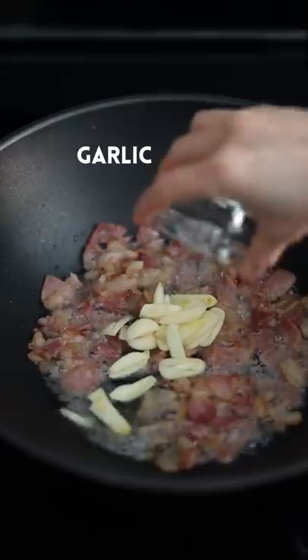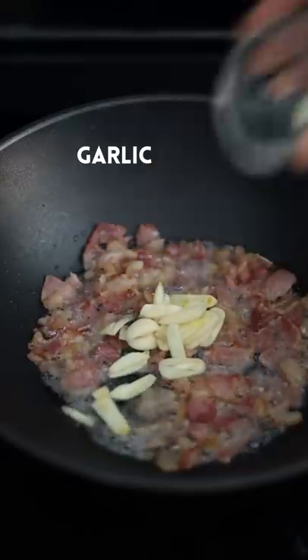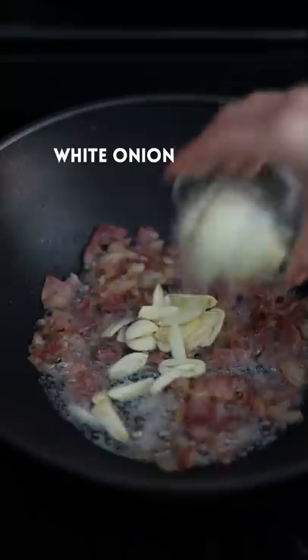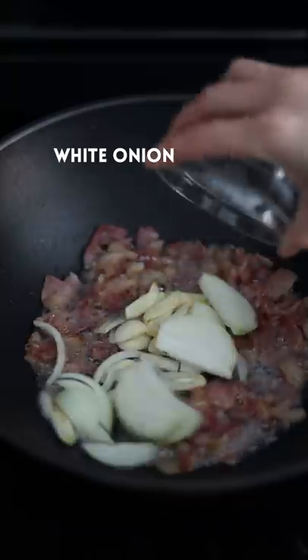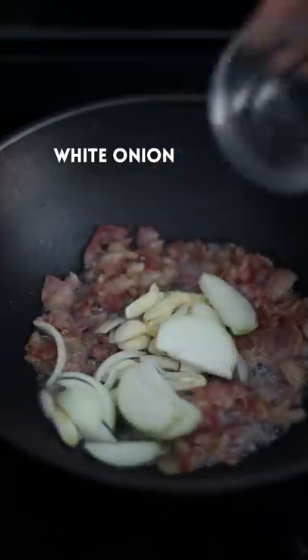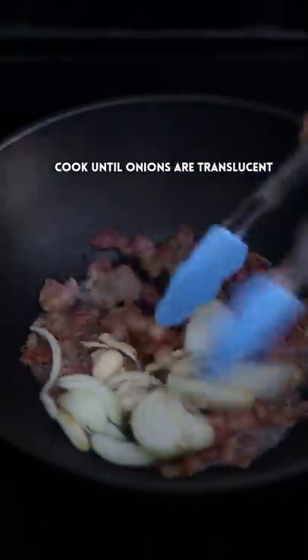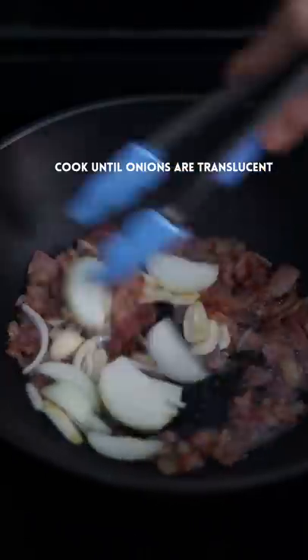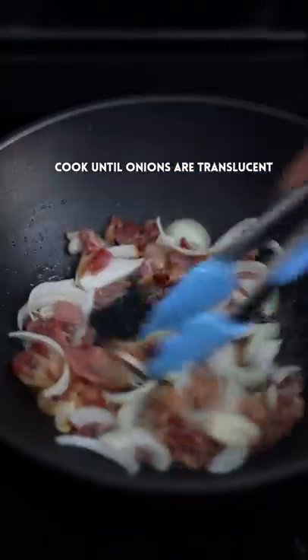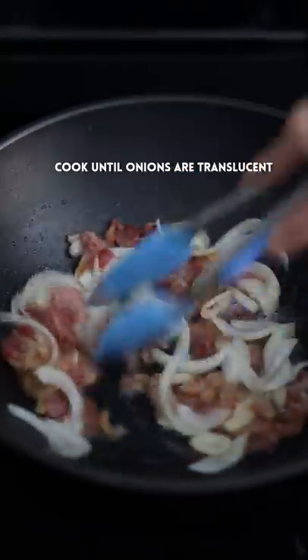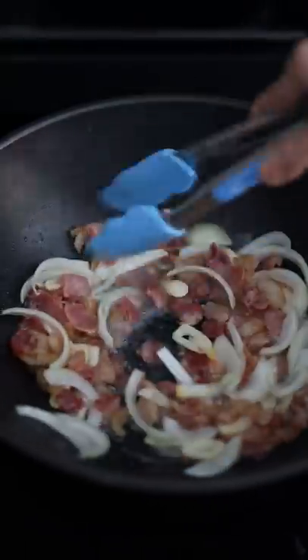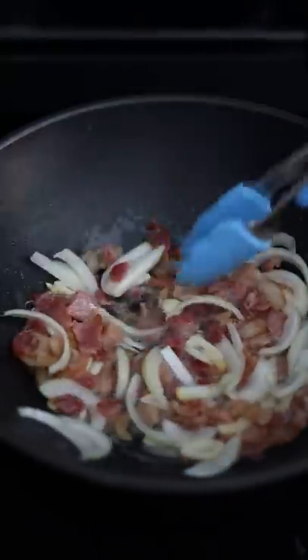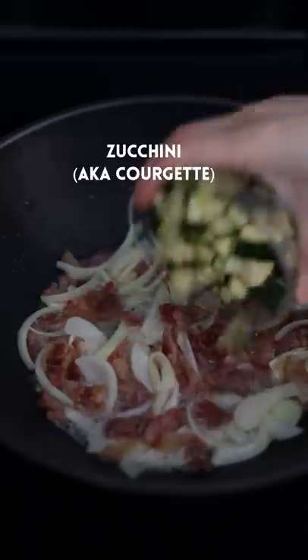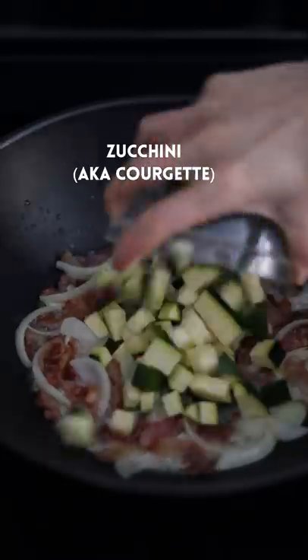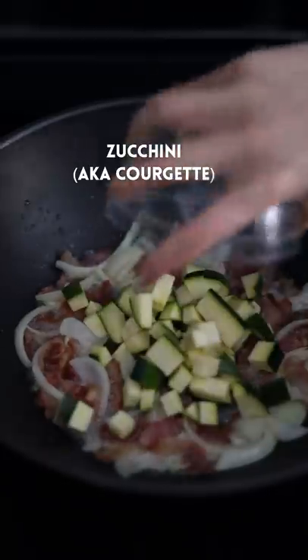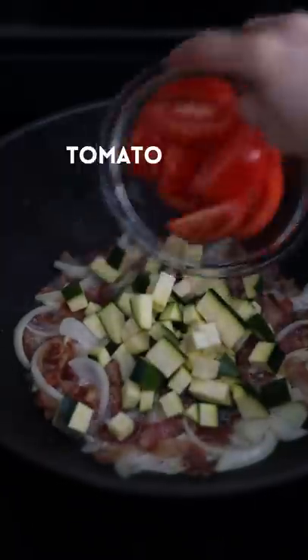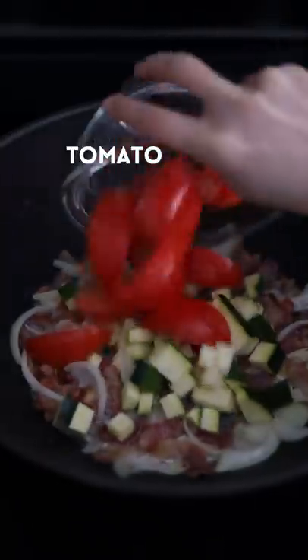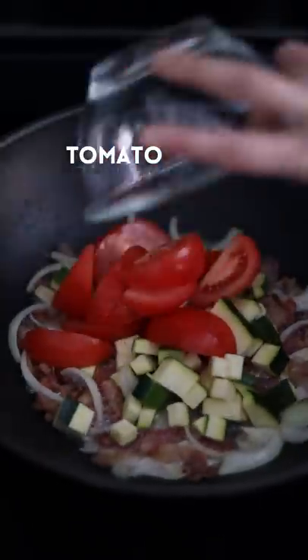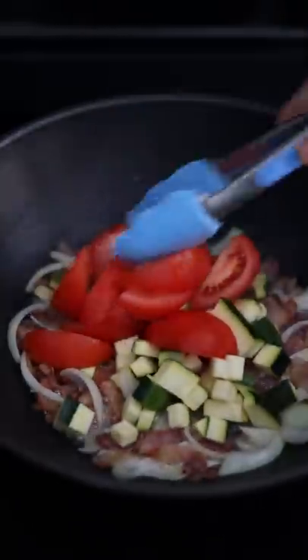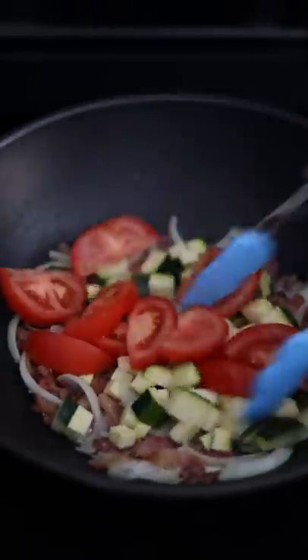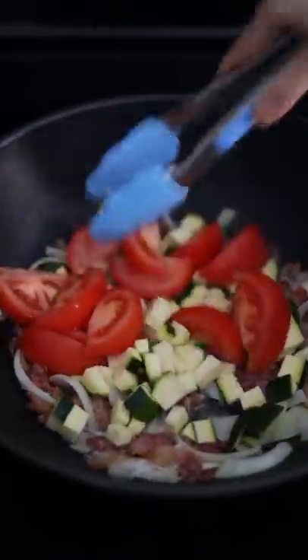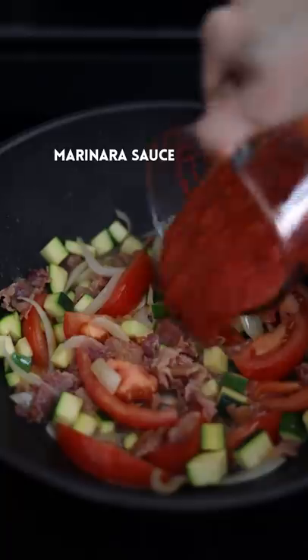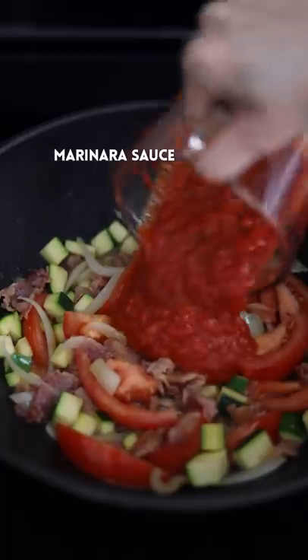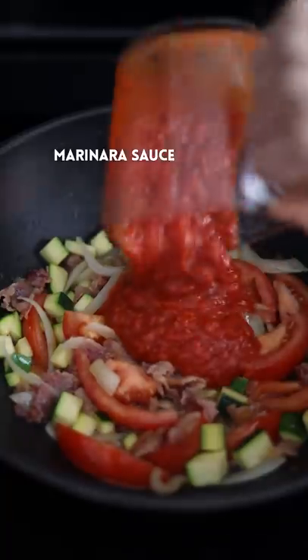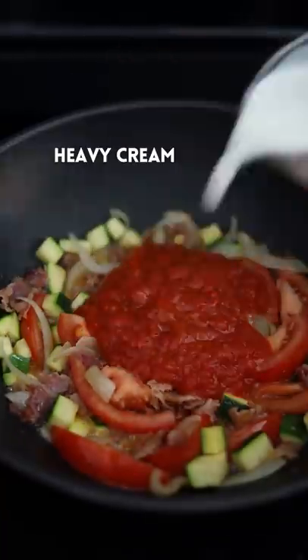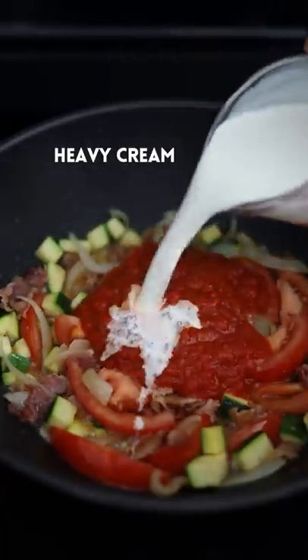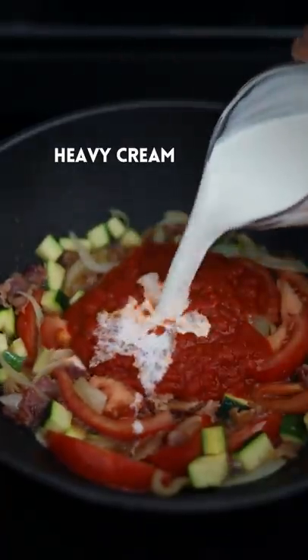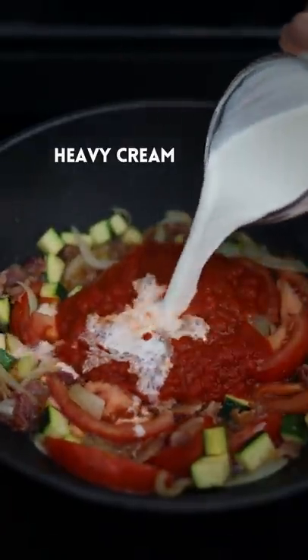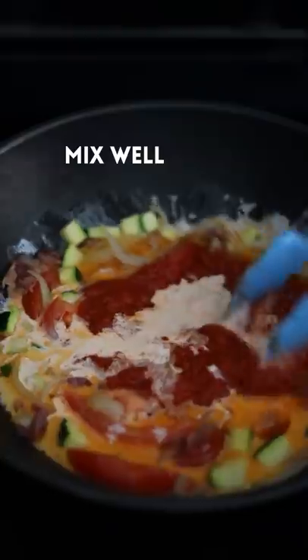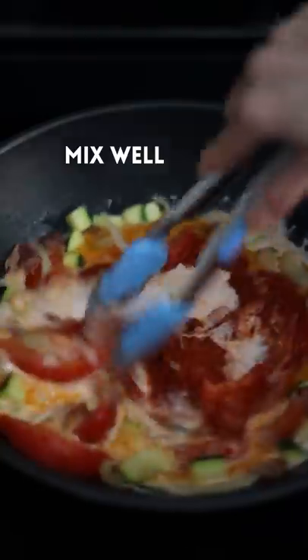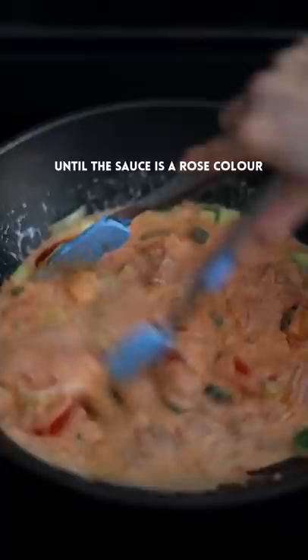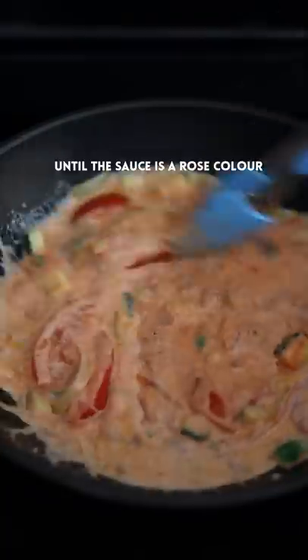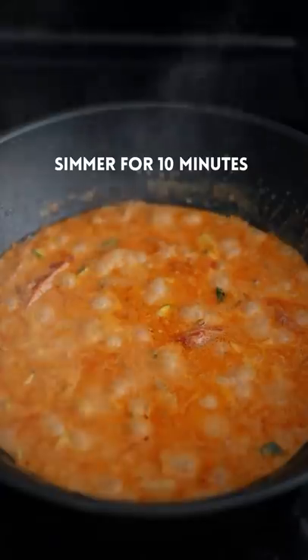Add garlic, white onion, cook until onions are translucent. Add zucchini, tomato, marinara sauce, heavy cream, mix well until it looks like this.